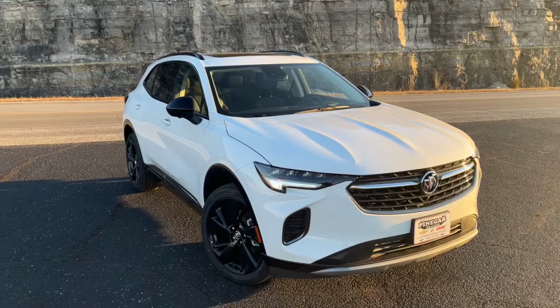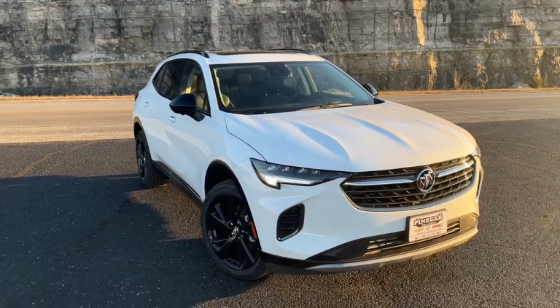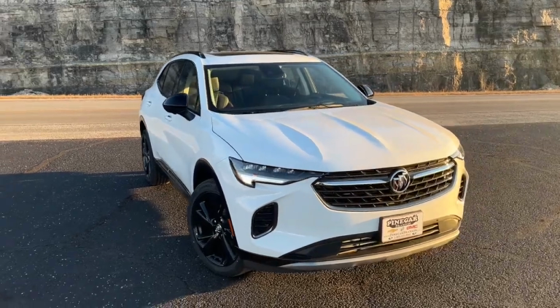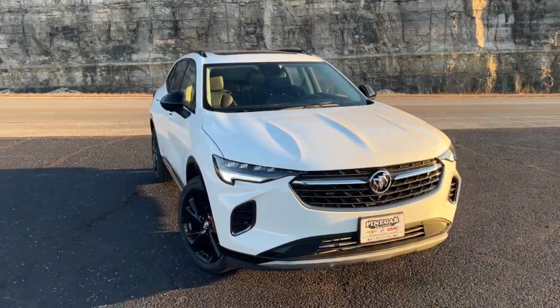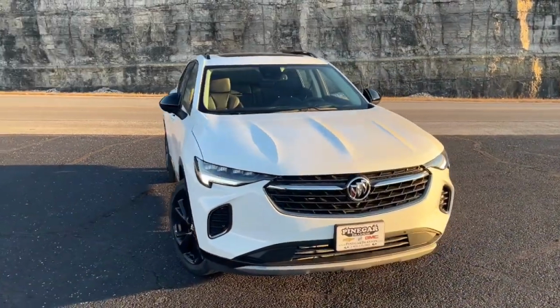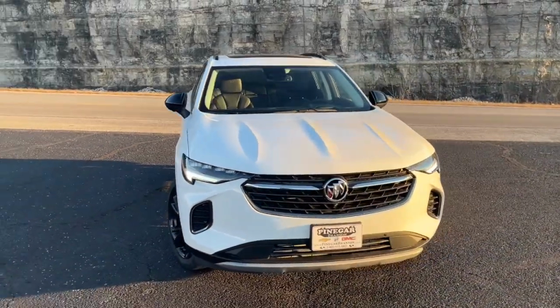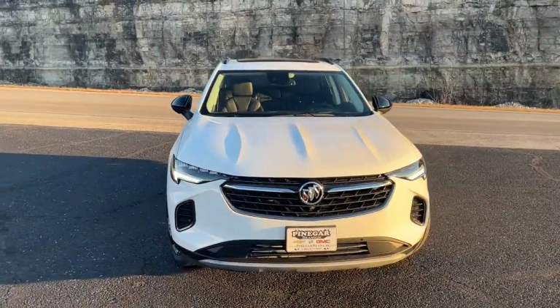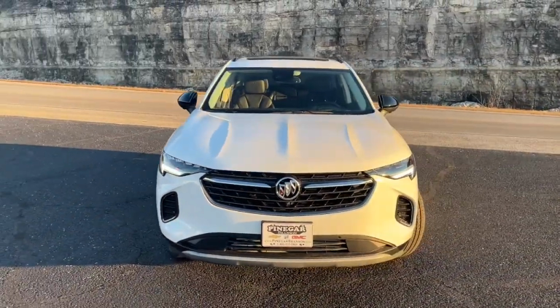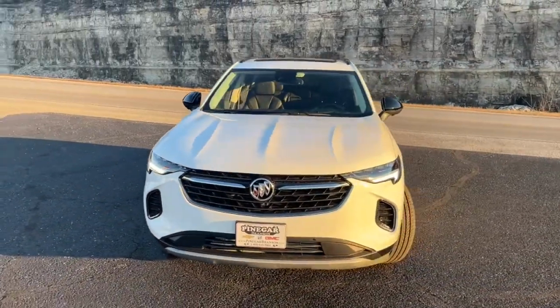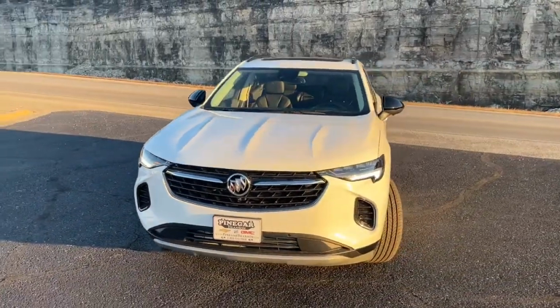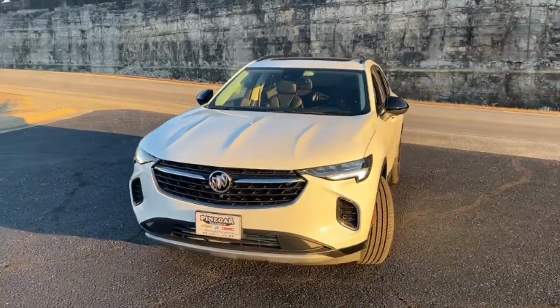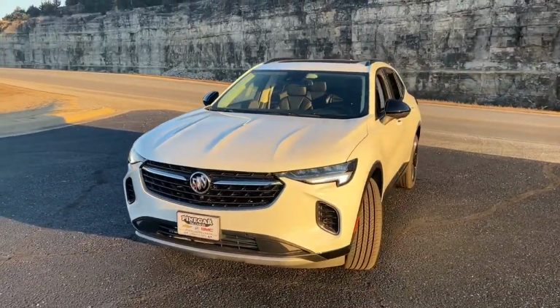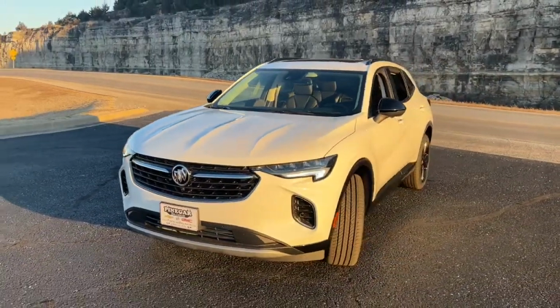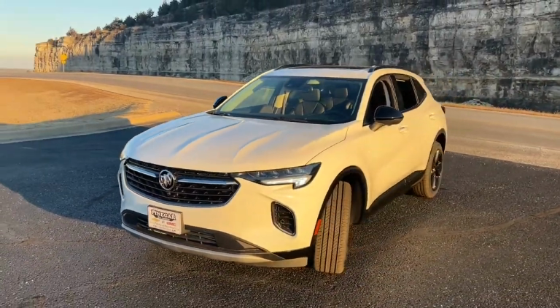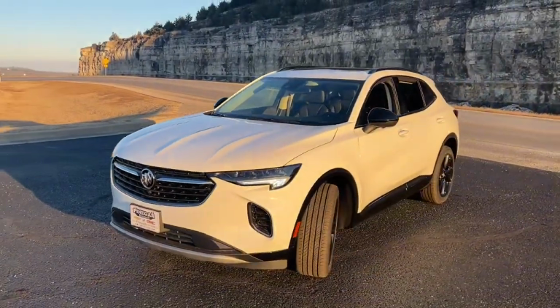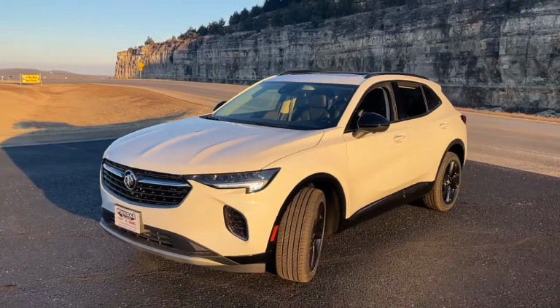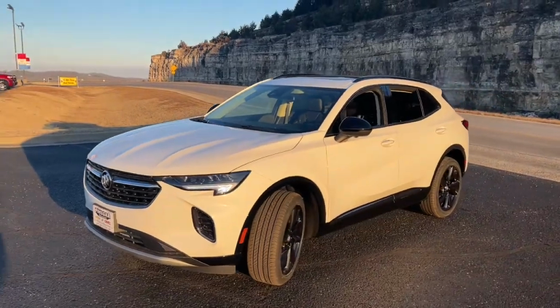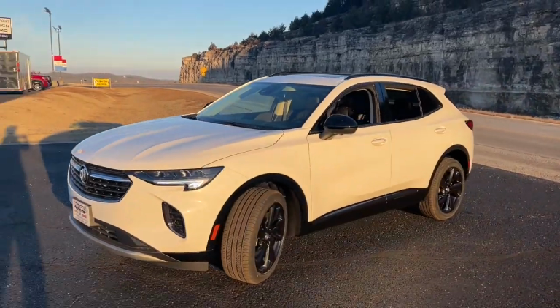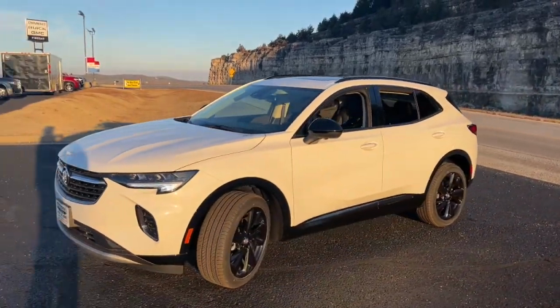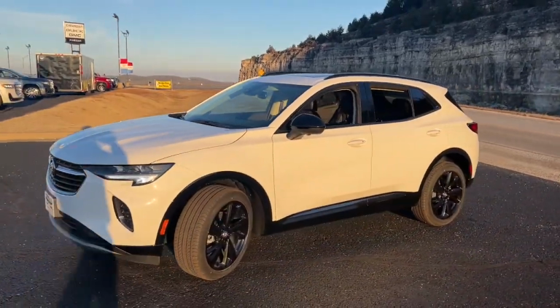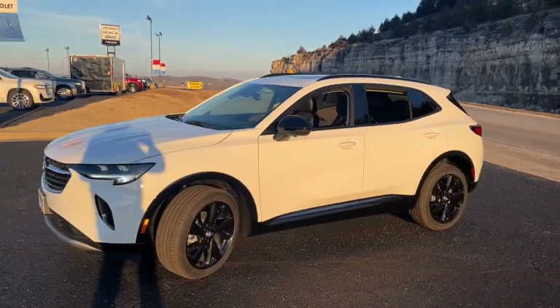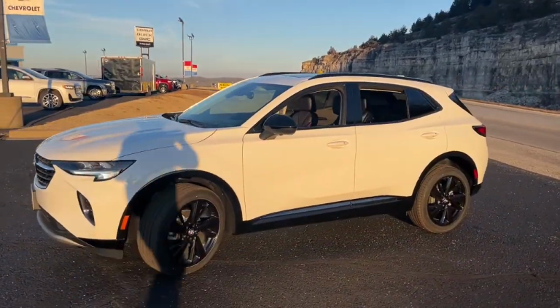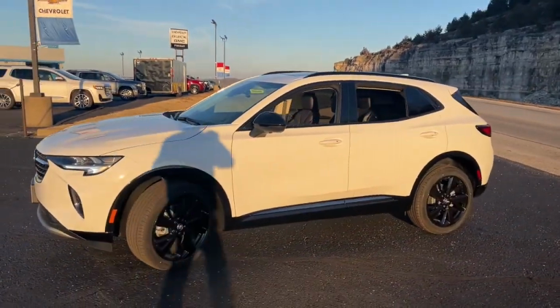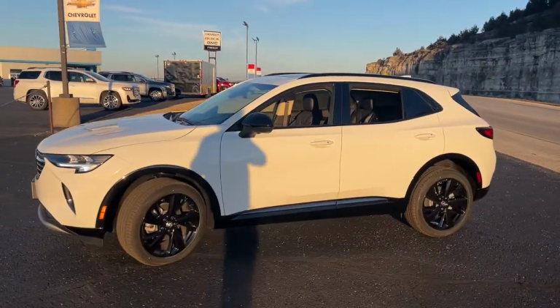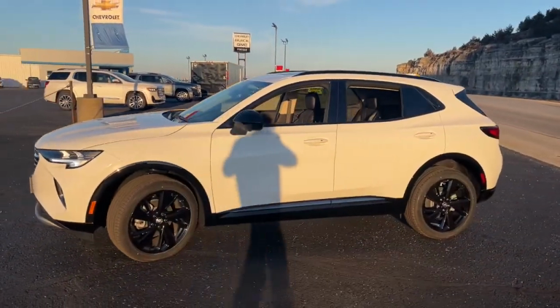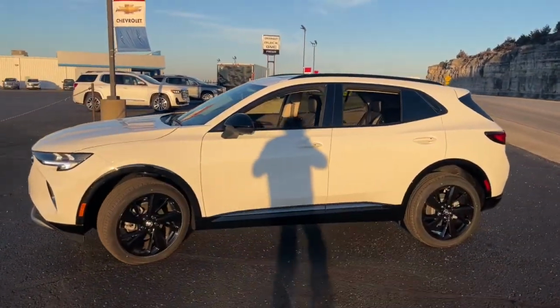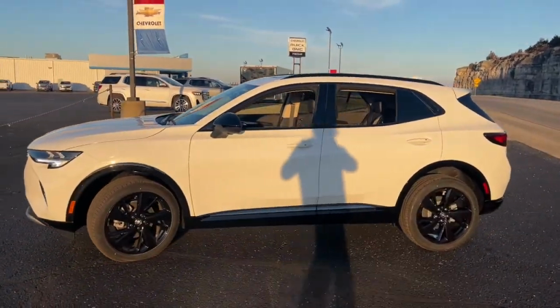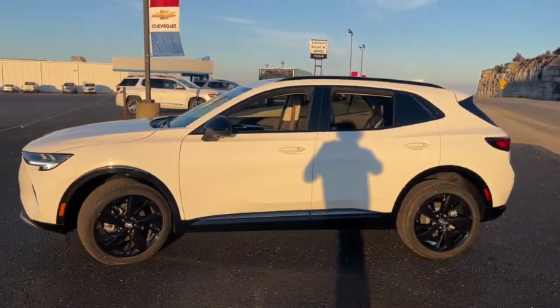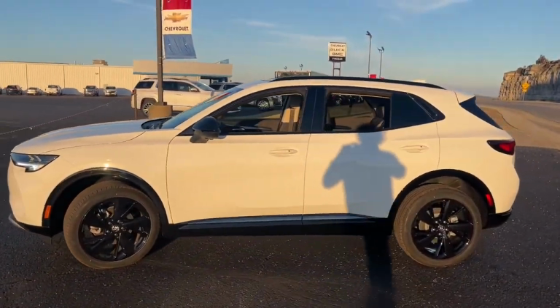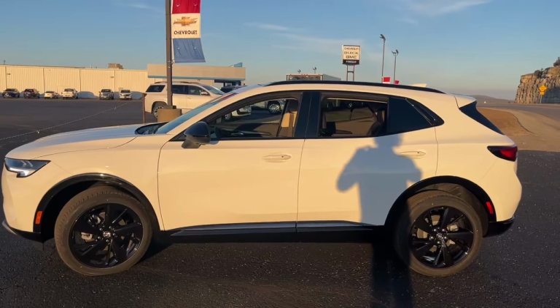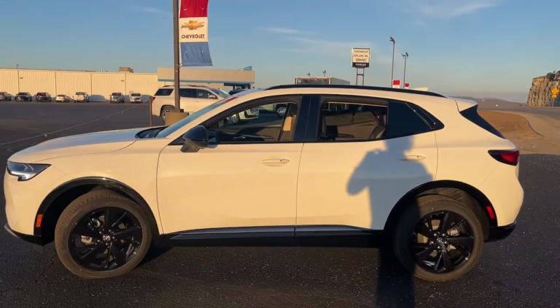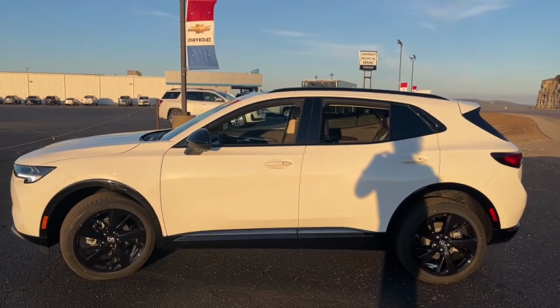Get into the 2022 Buick Envision. The Envision's premium styling and advanced technology deliver a relaxing driving experience that soothes your soul.